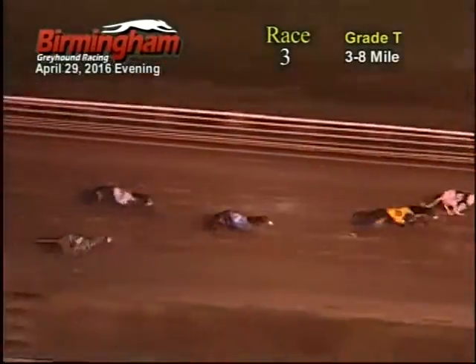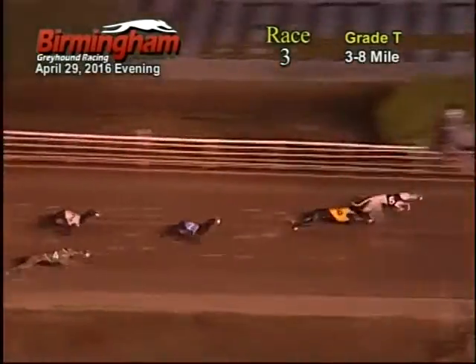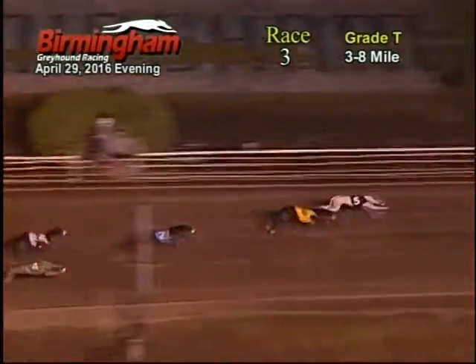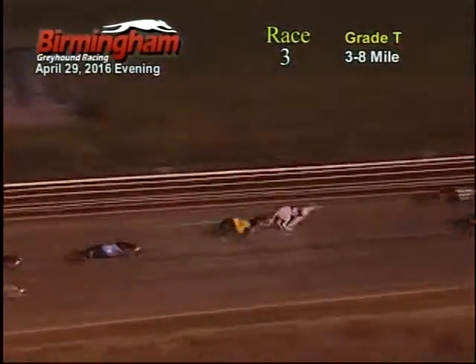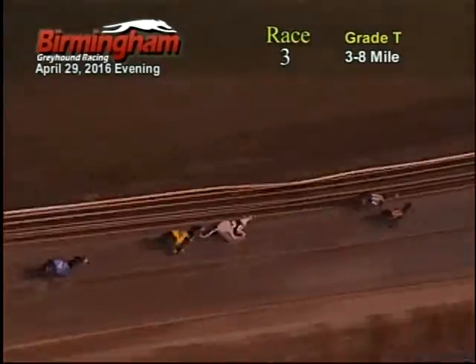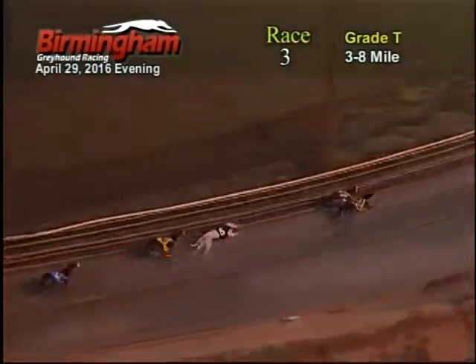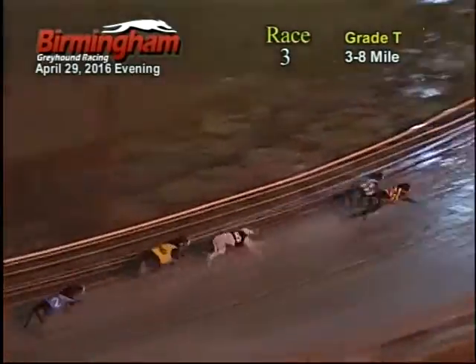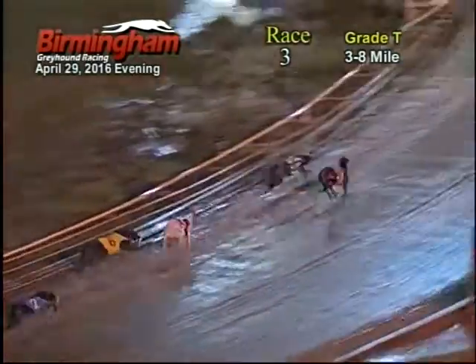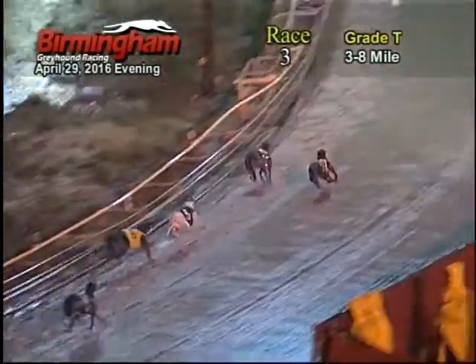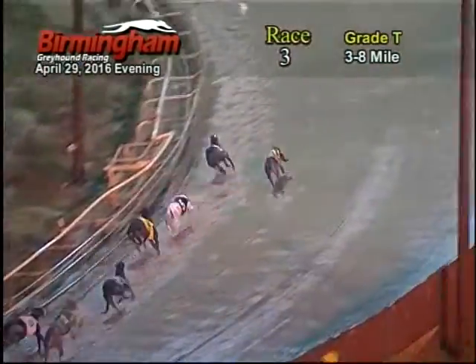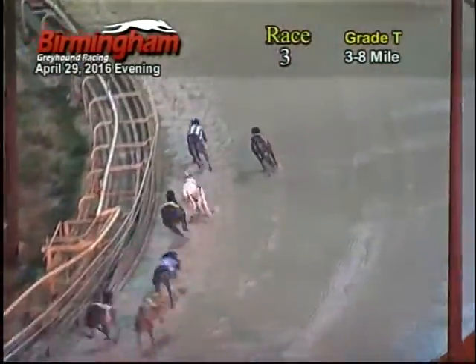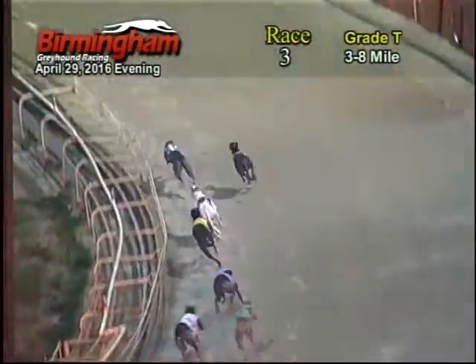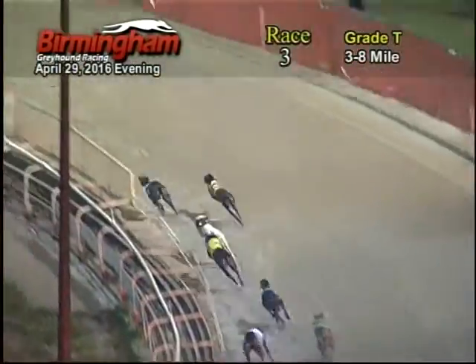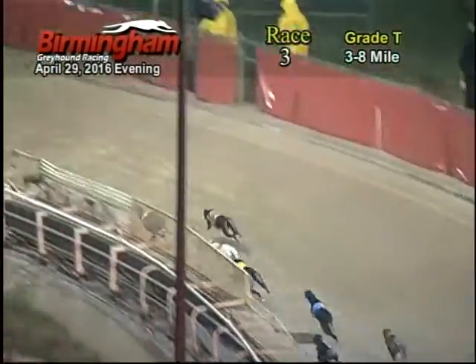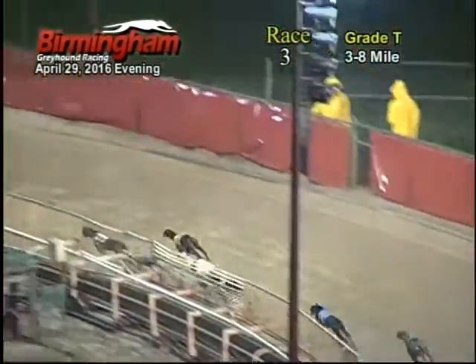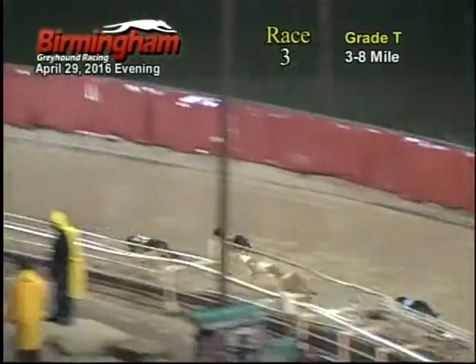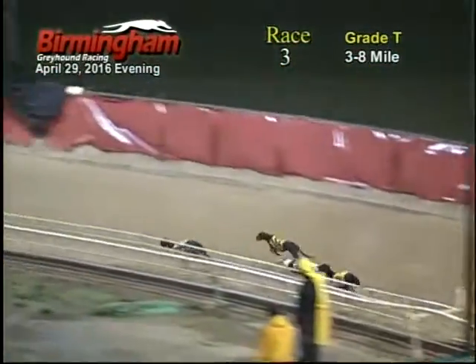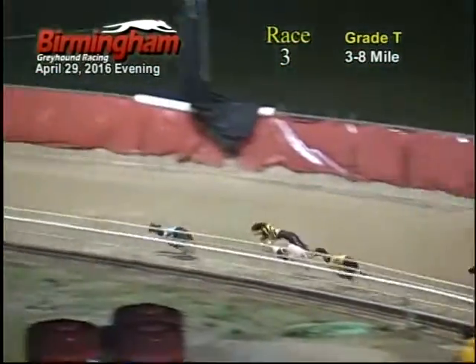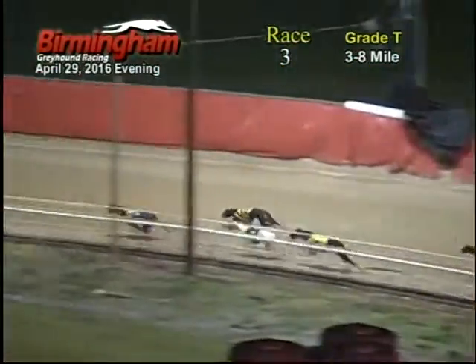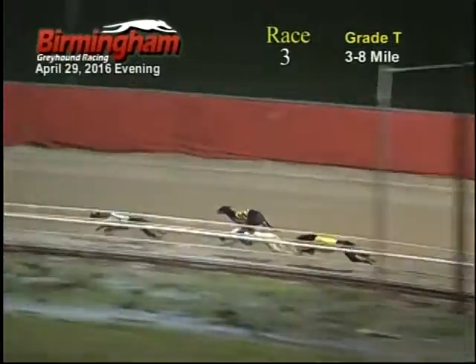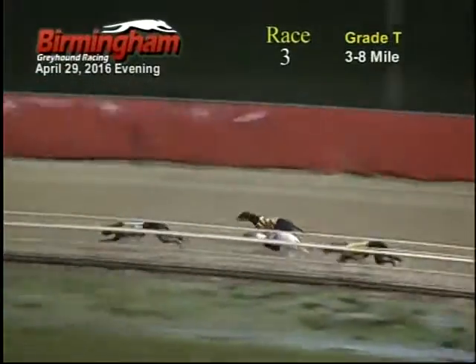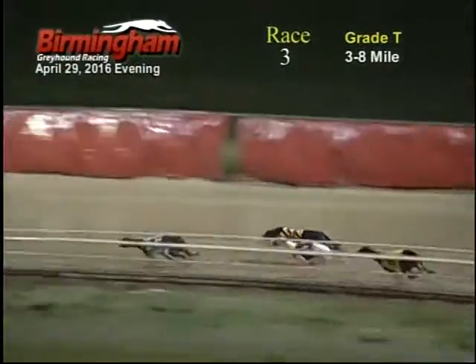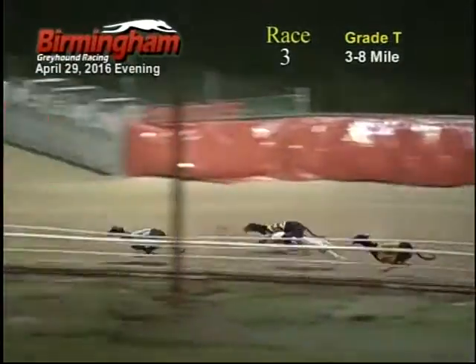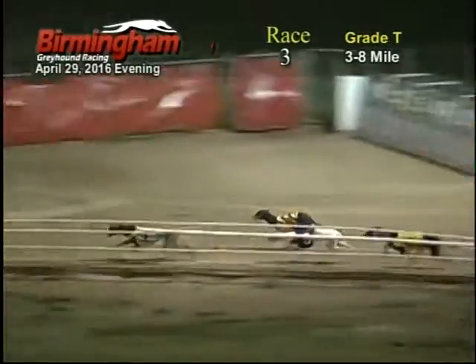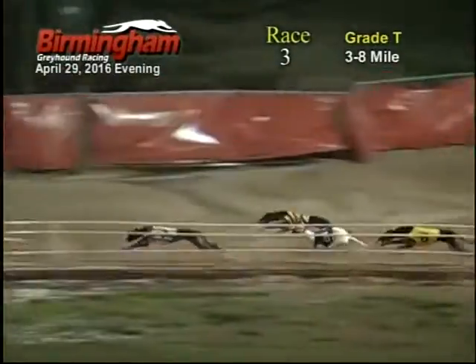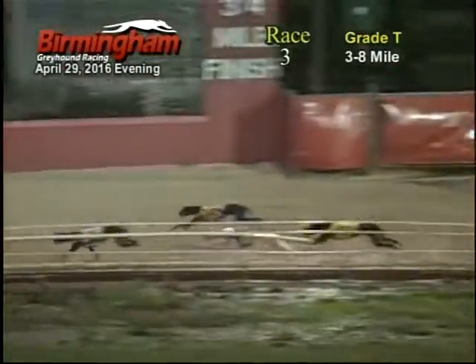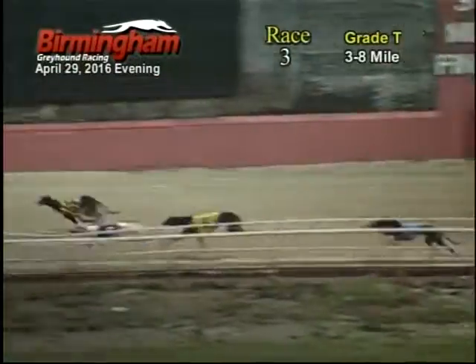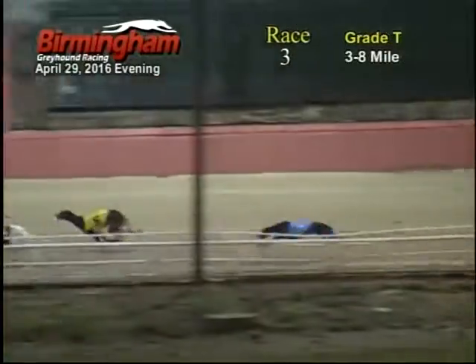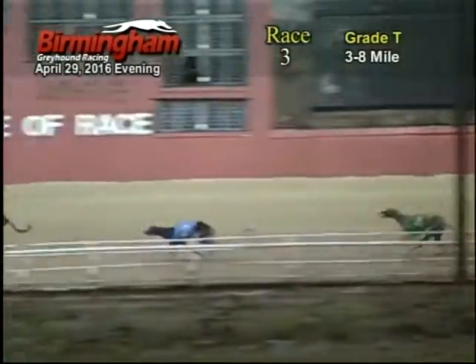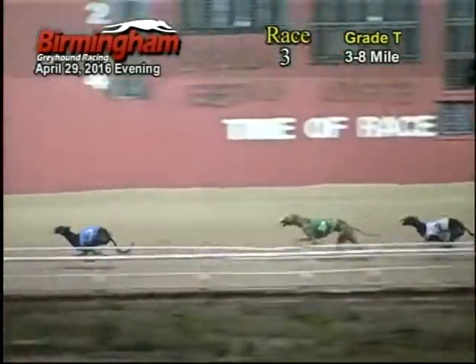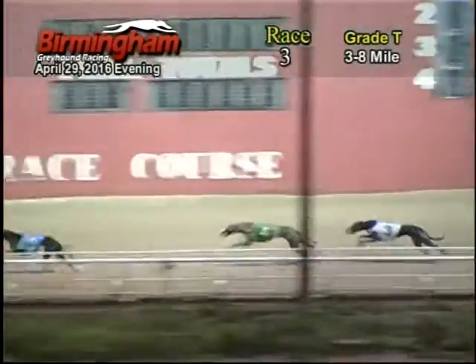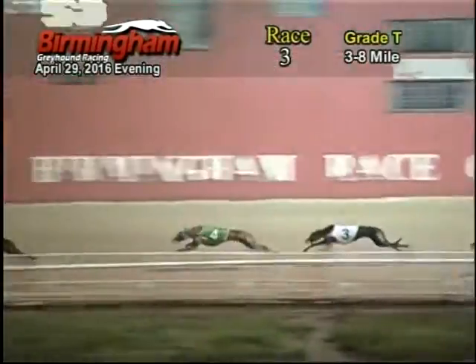As they come to the escape turn, the 7 and 8 are battling it out. The 7 still has the lead, 5 by the 8, 5, 6, 4, 2. As they come out the back stretch, the 7 still has the lead, 5 by the 8, 5, 6, 2, 4, 3.